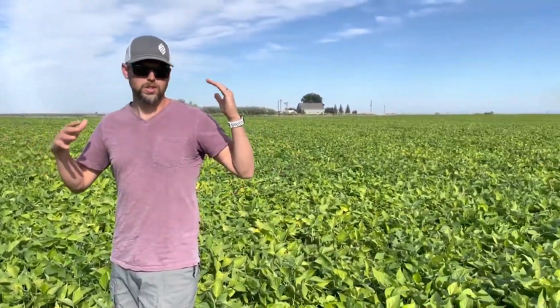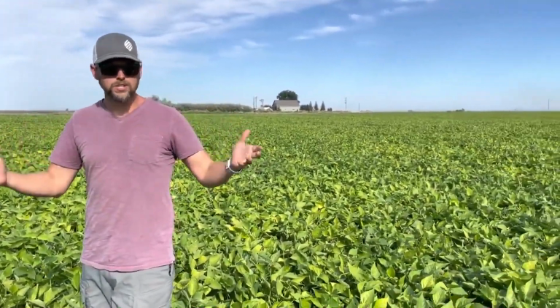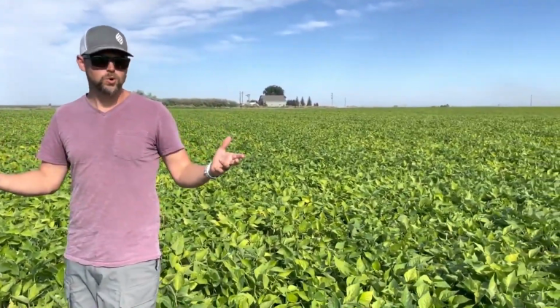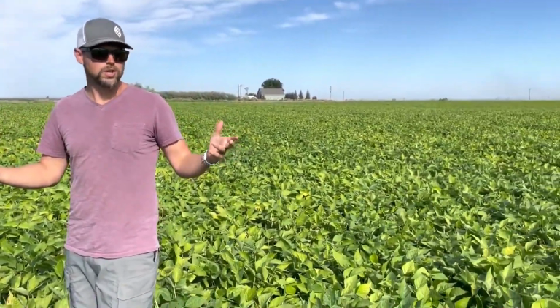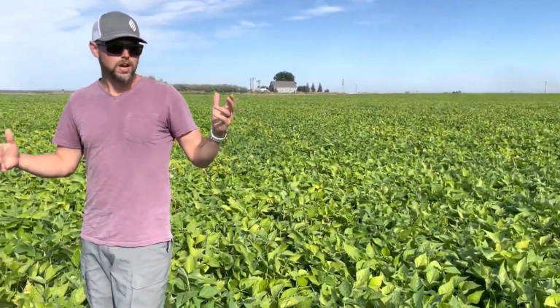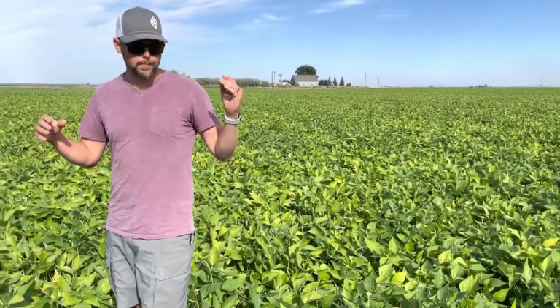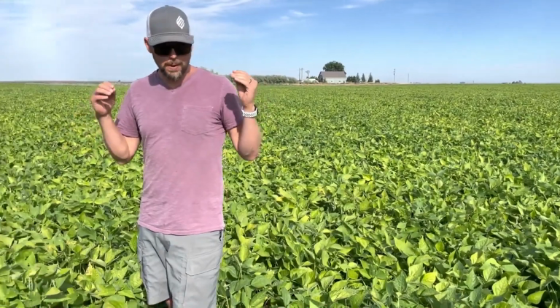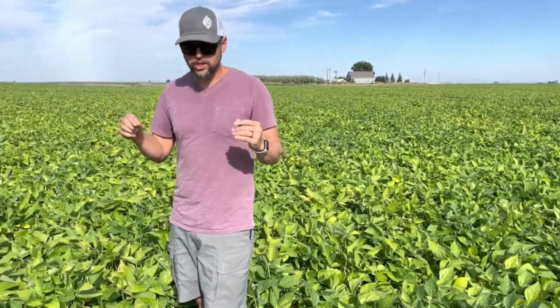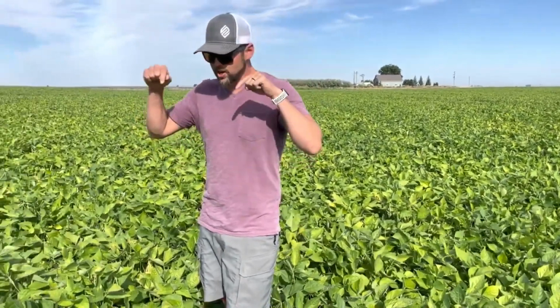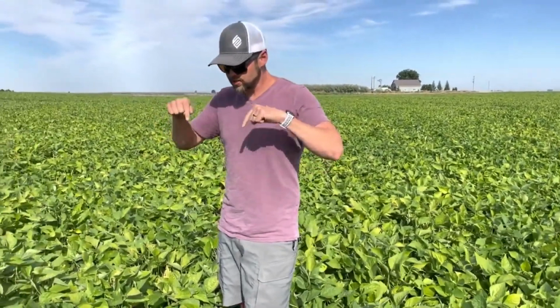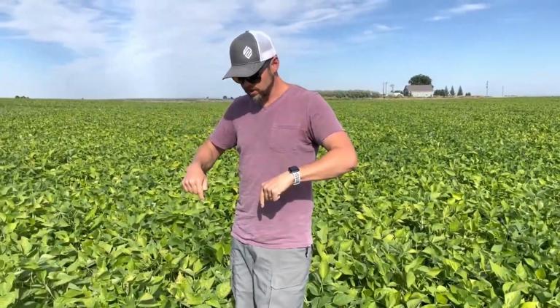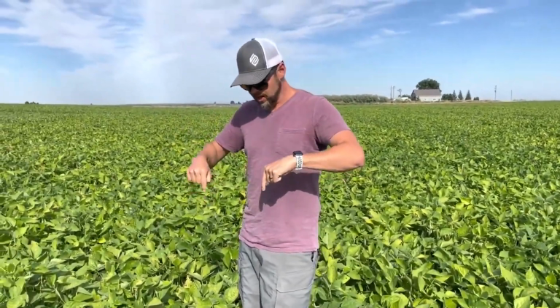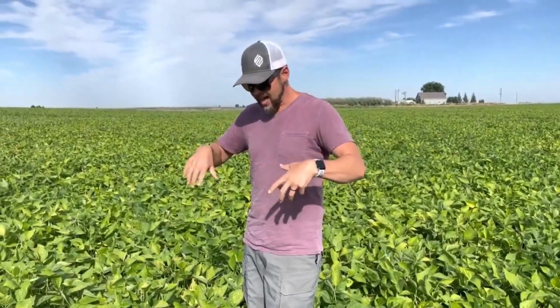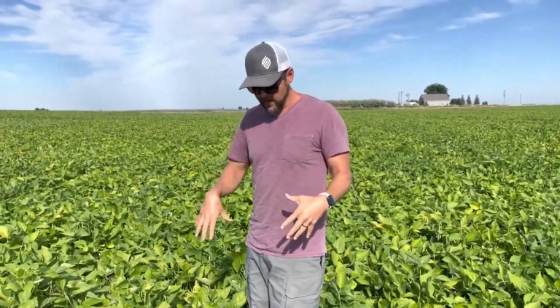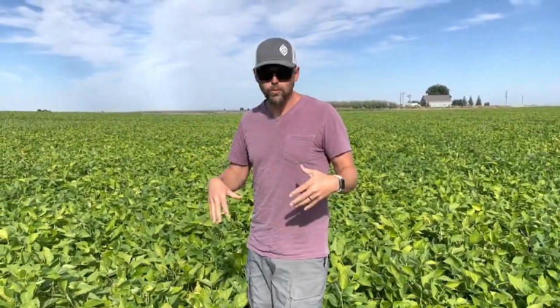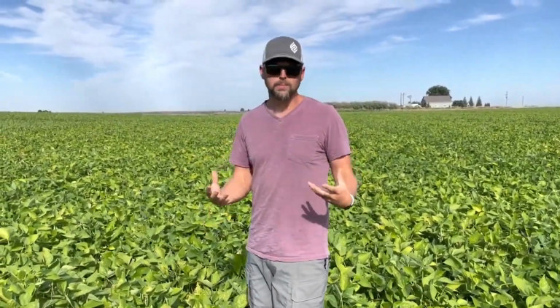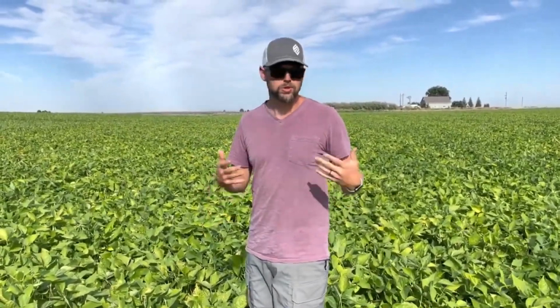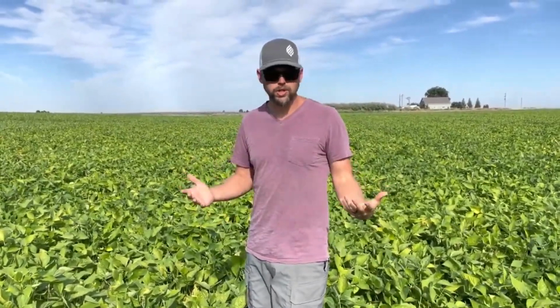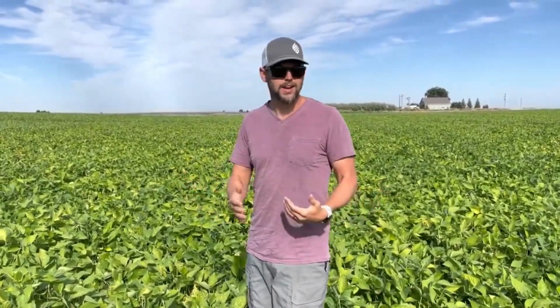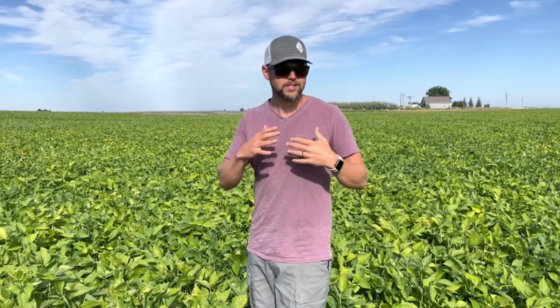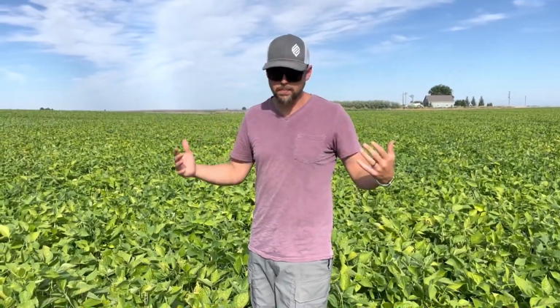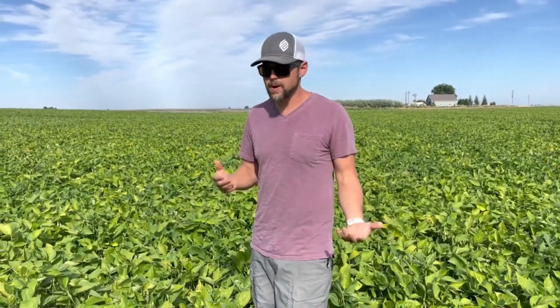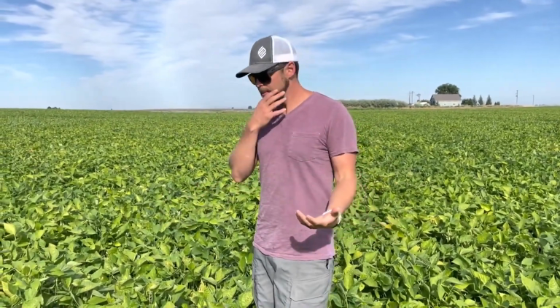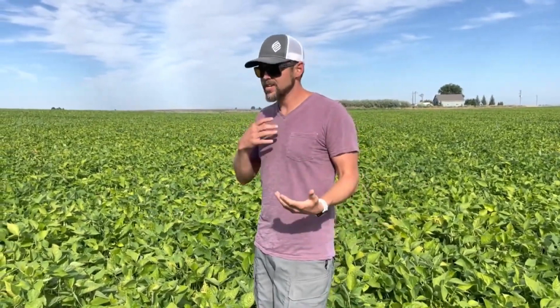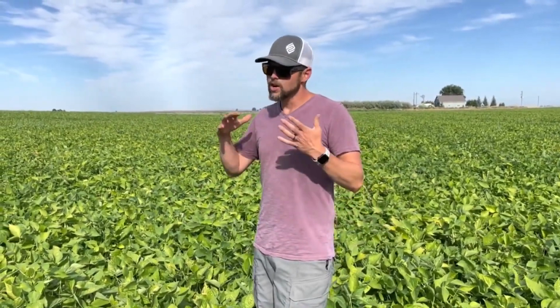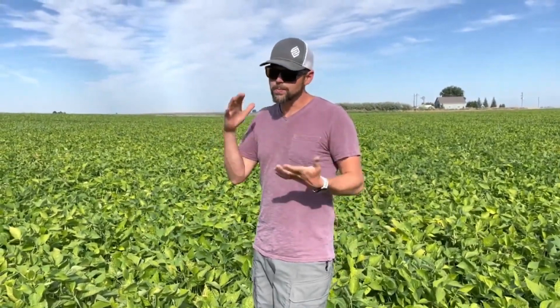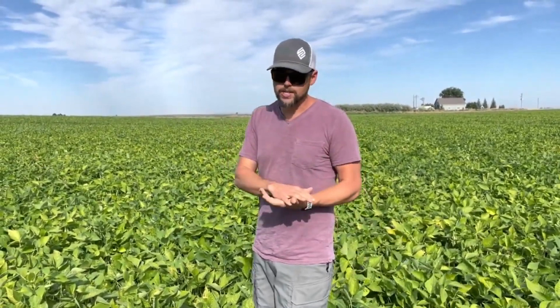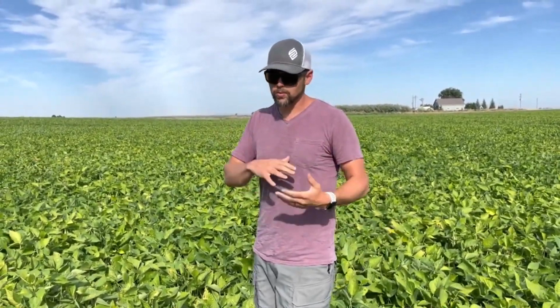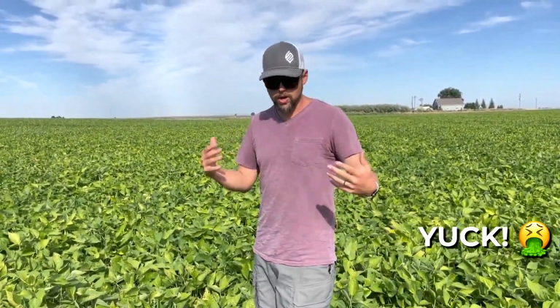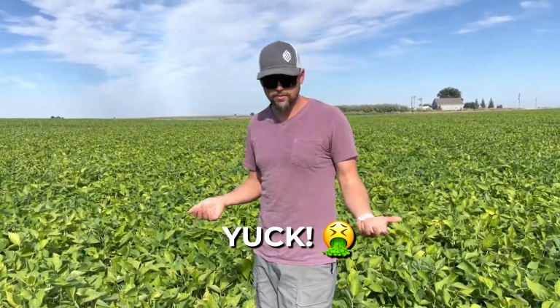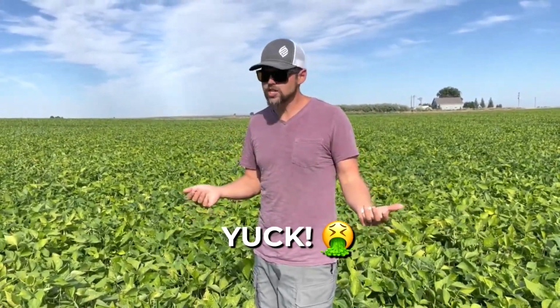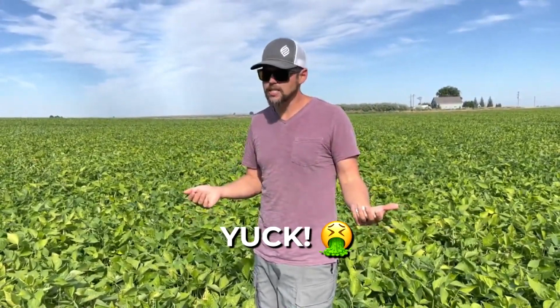One of the biggest goals of my projects here in this field has been white mold — sclerotinia. It's a big problem in beans, and we suppress it with all kinds of fungicides.